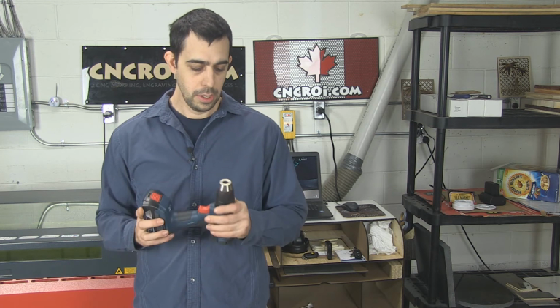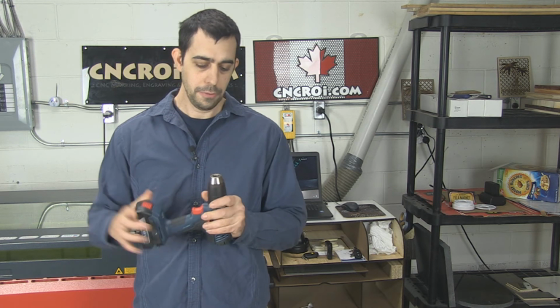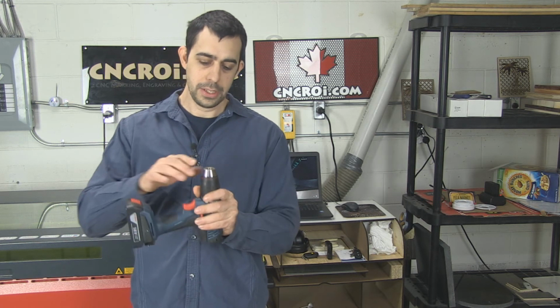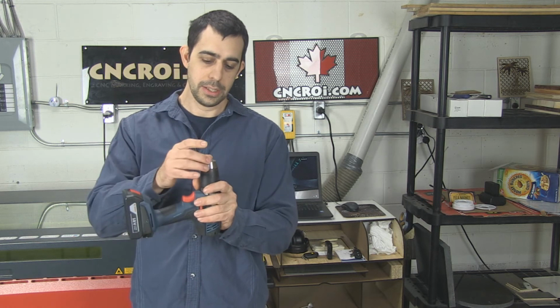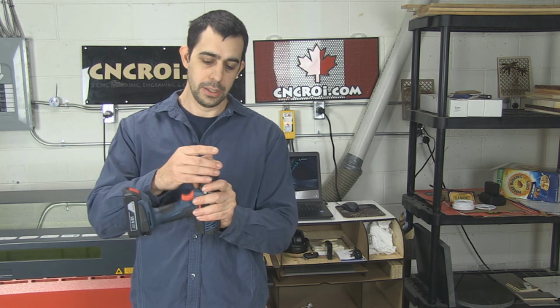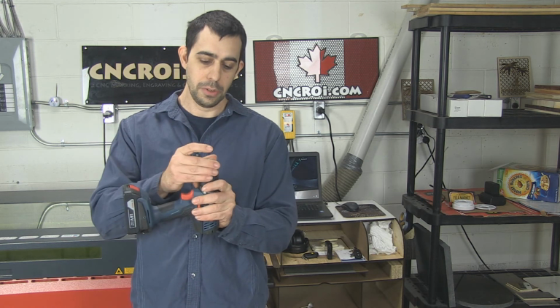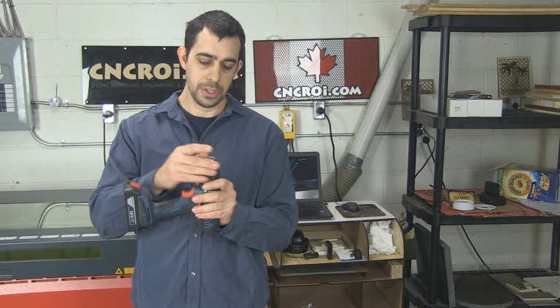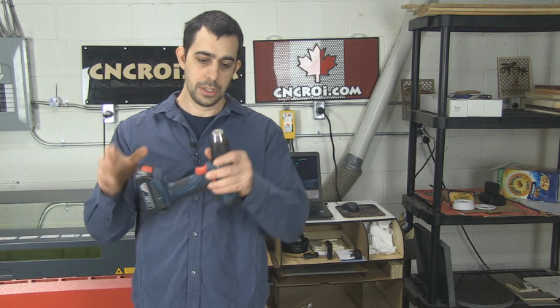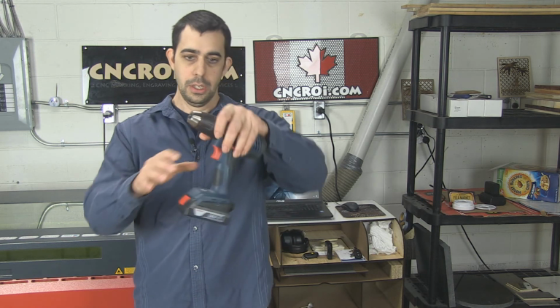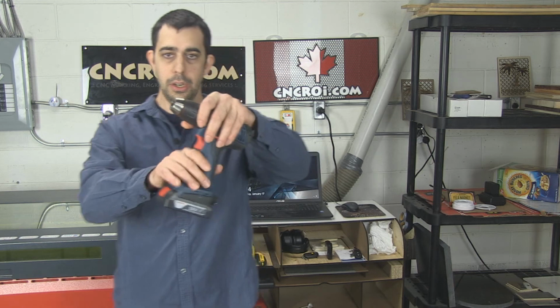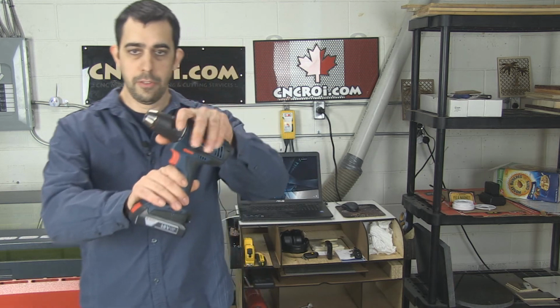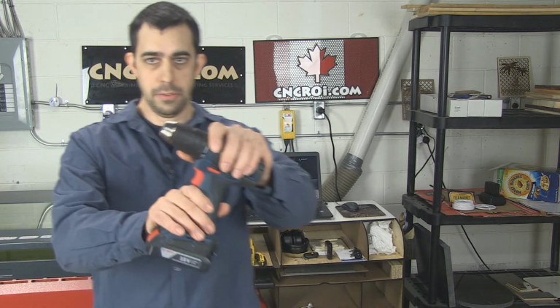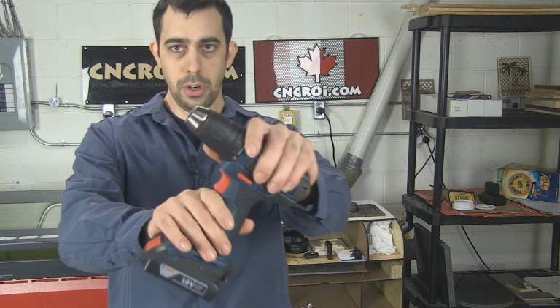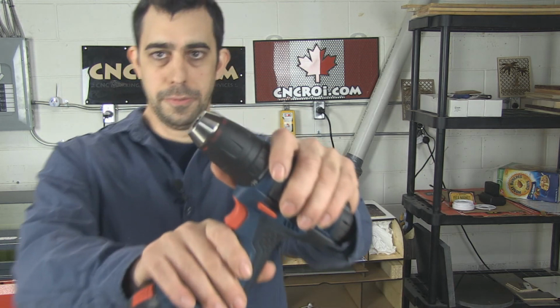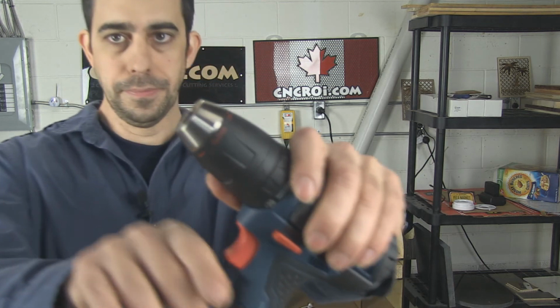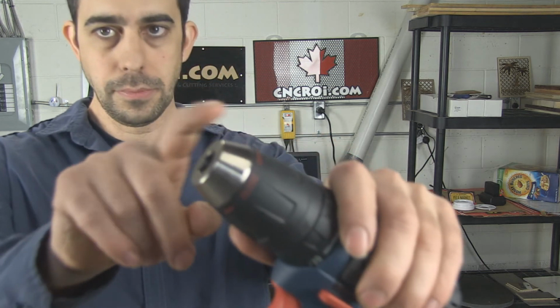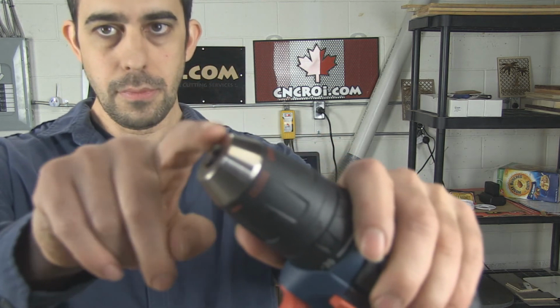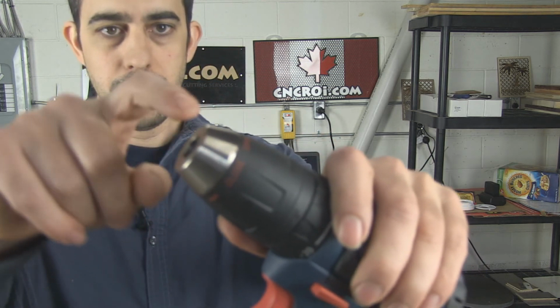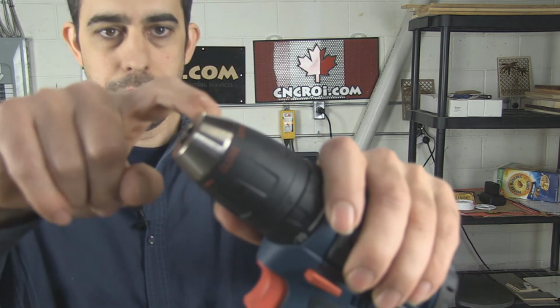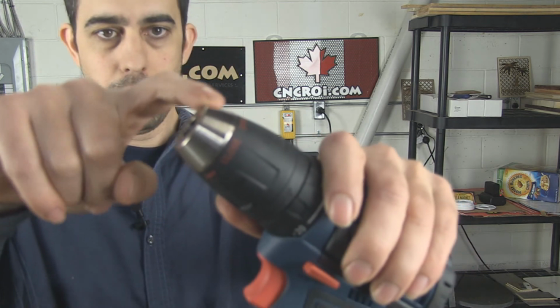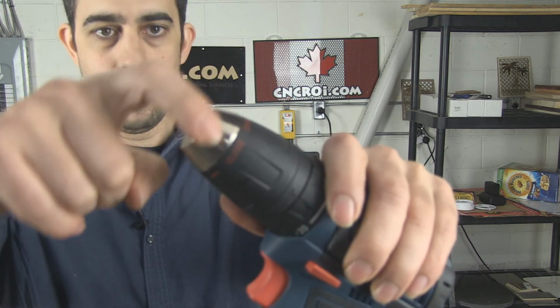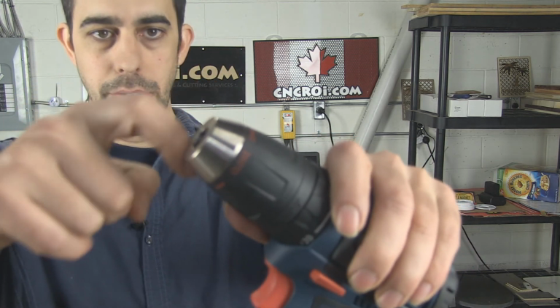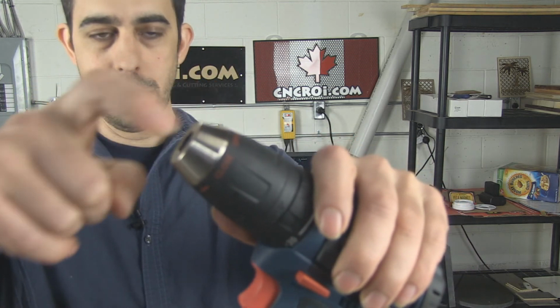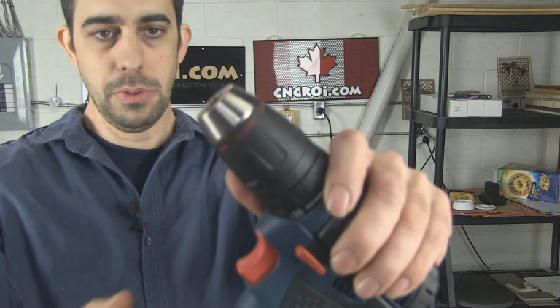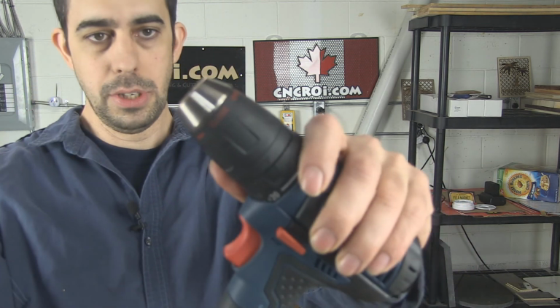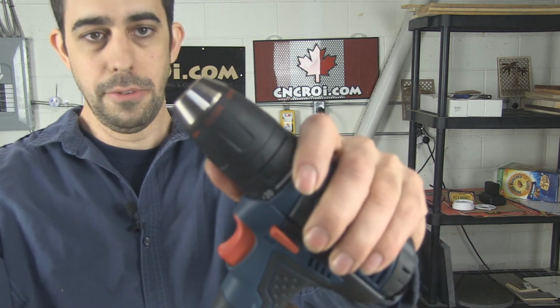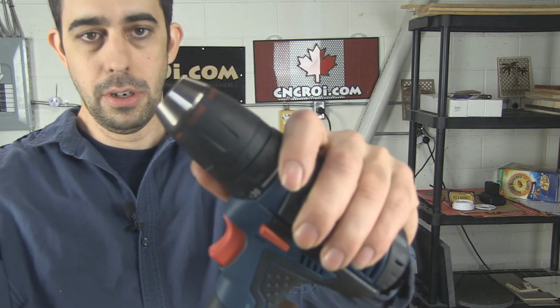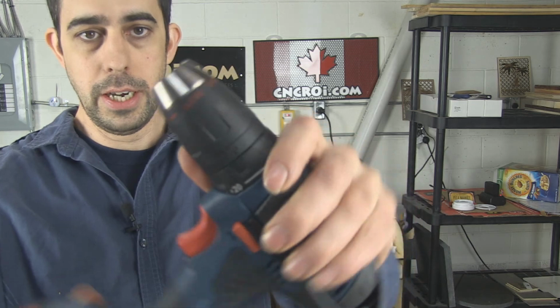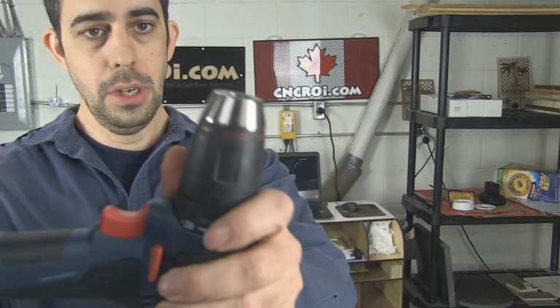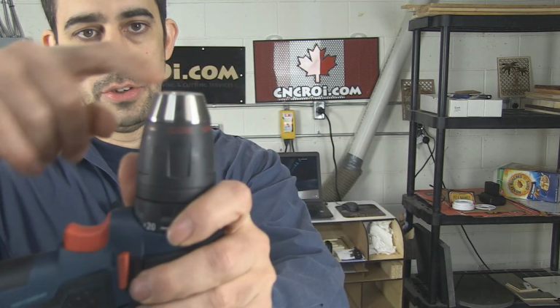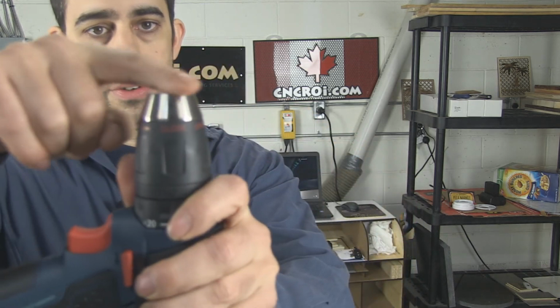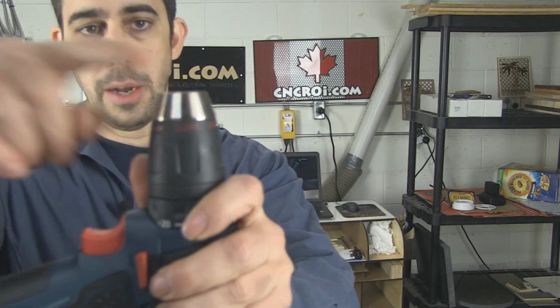Now for things like stainless steel, here you have a bit of a curve. Instead of engraving around this, which would take a very long time, just do the top.